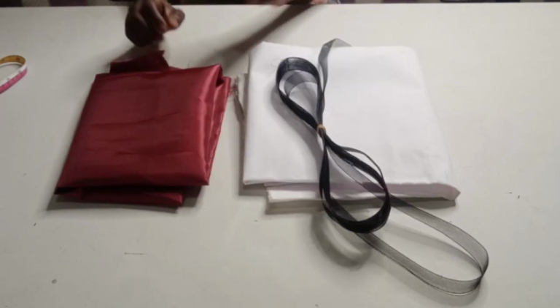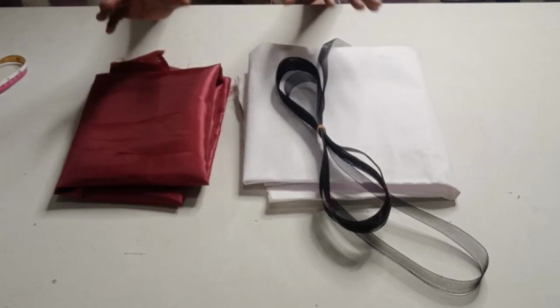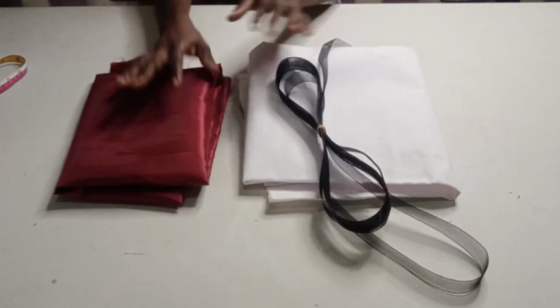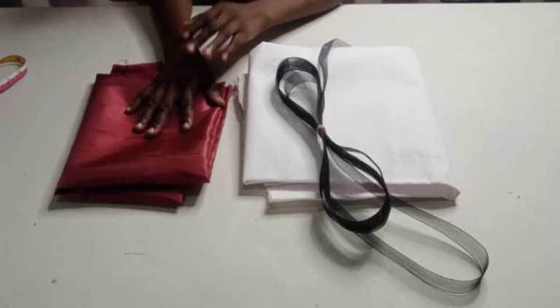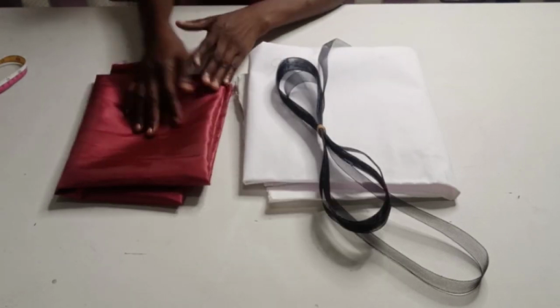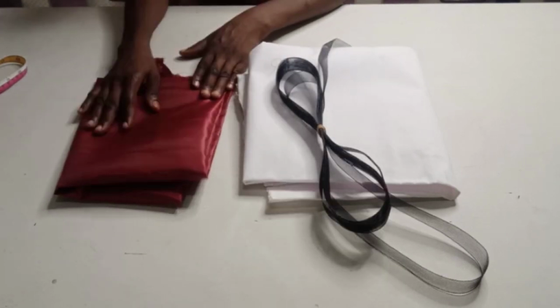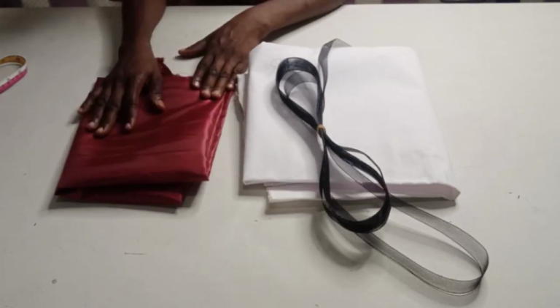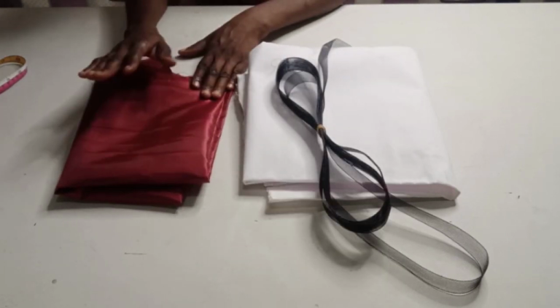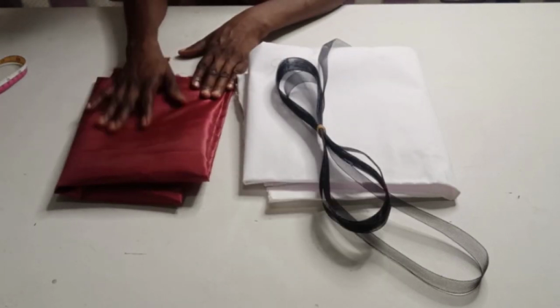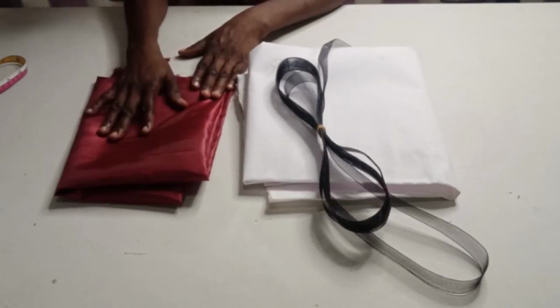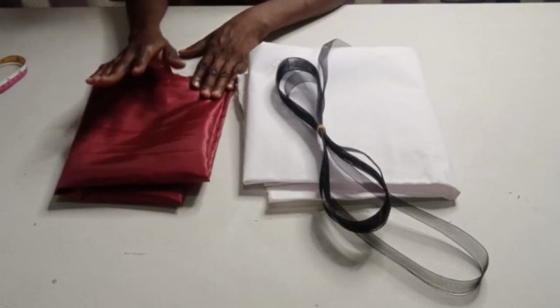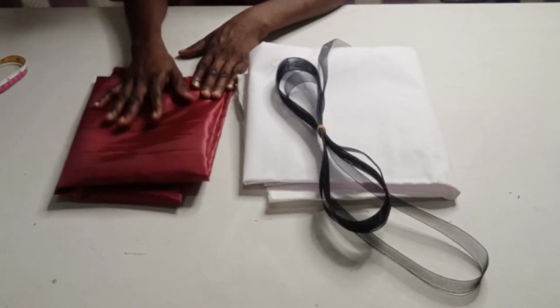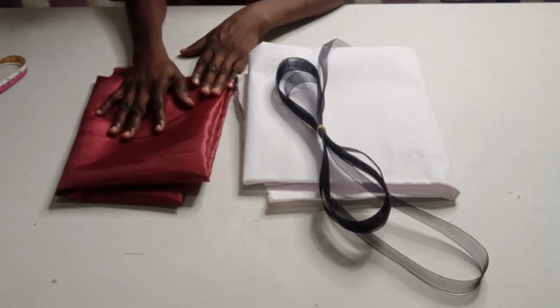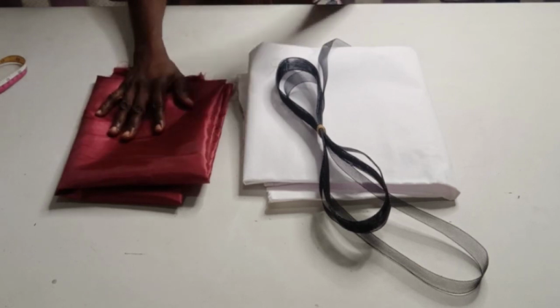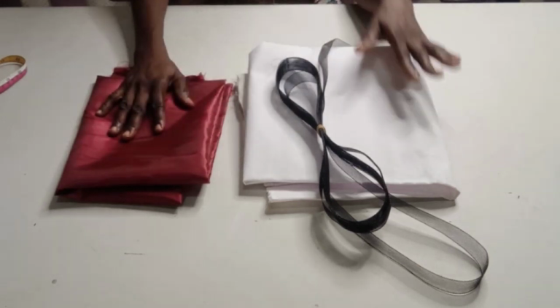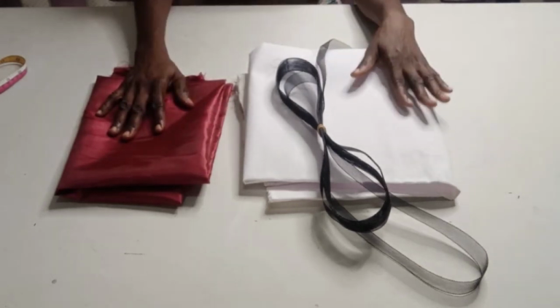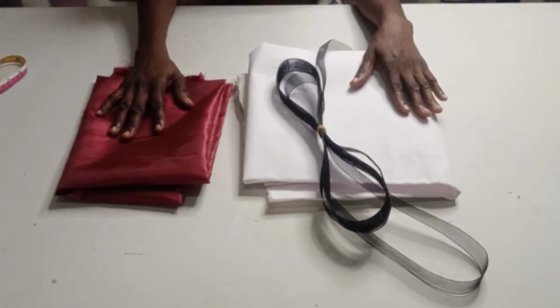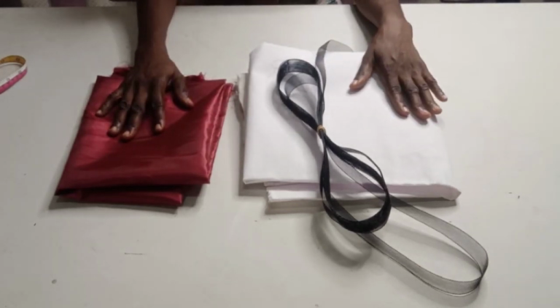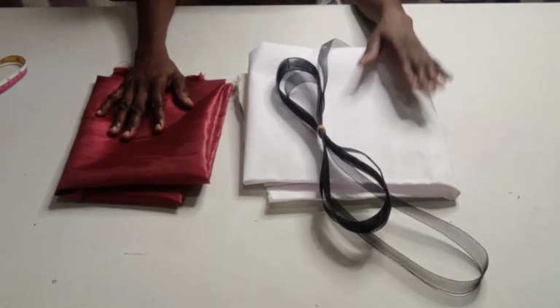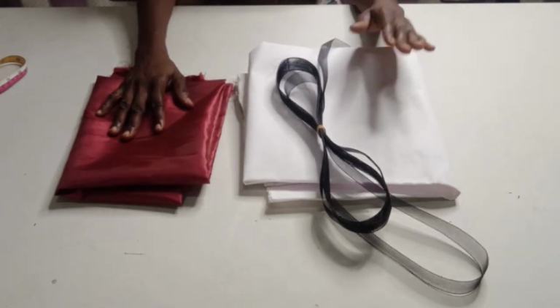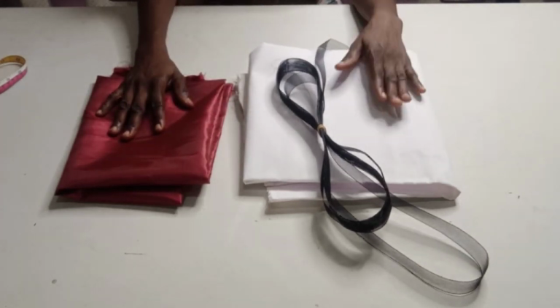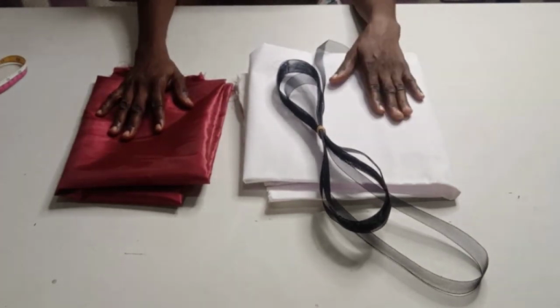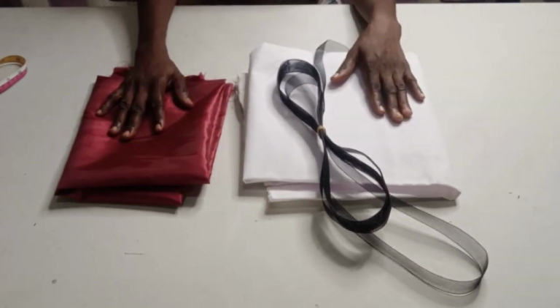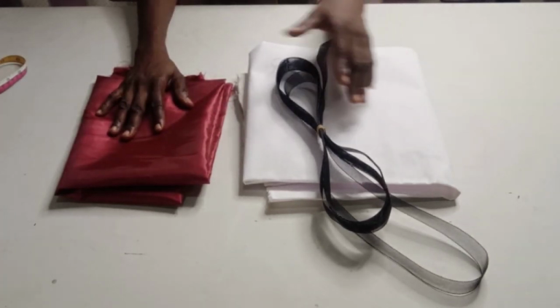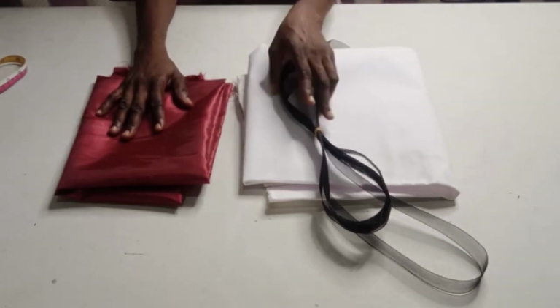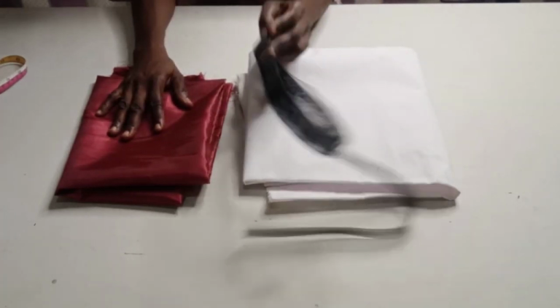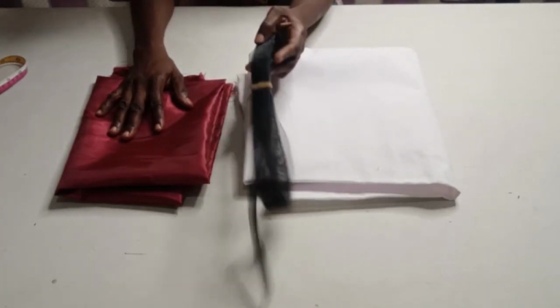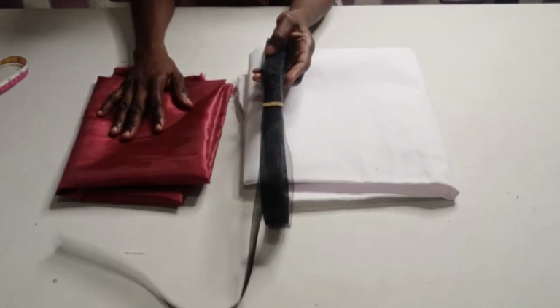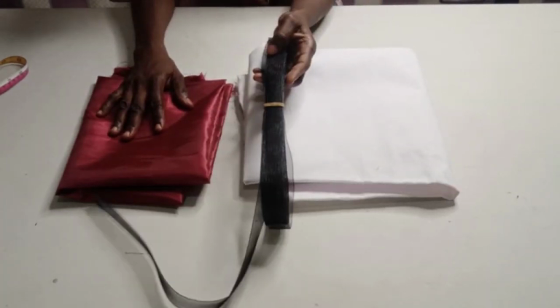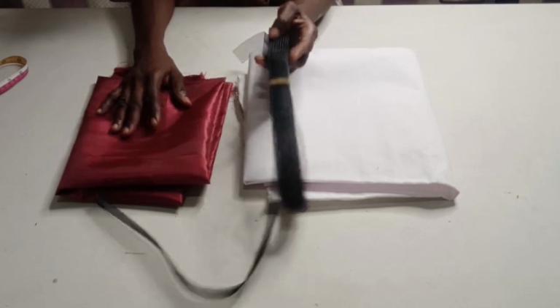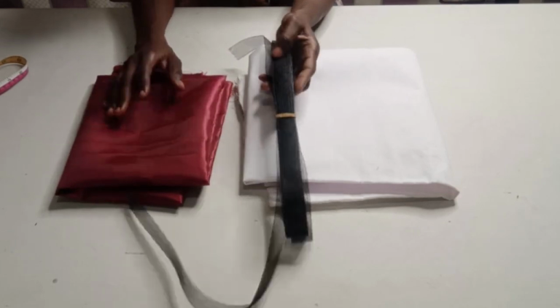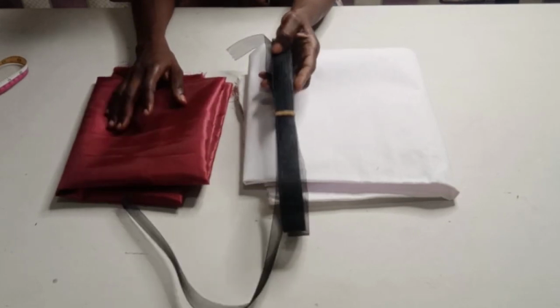Here is the fabric I am using for the tutorial today — it is taffeta fabric. I am going to make use of my color stay gum and I am making use of my crinoline as well.